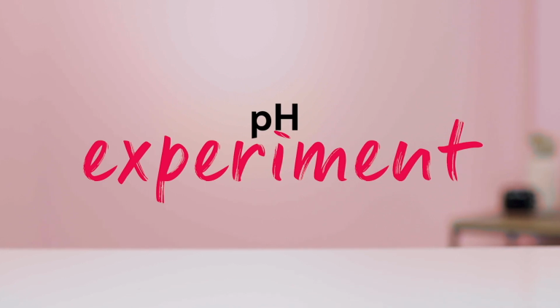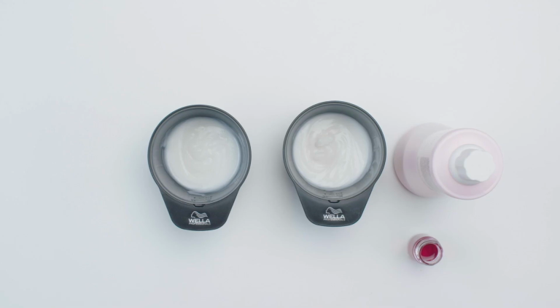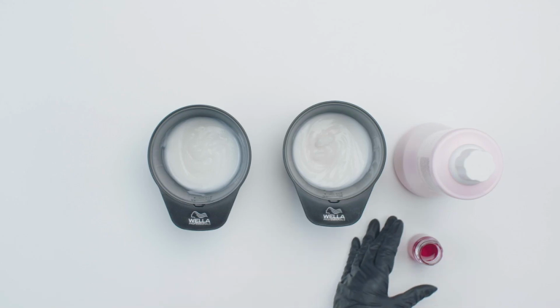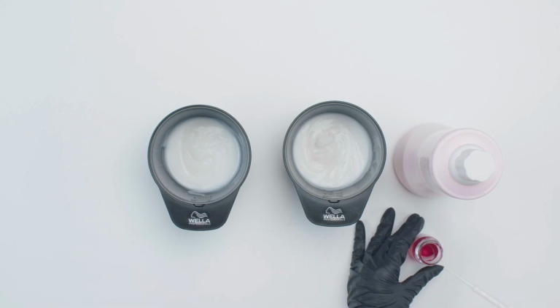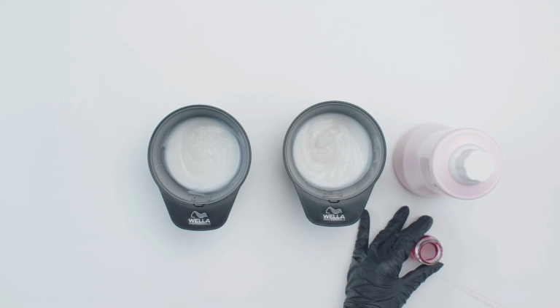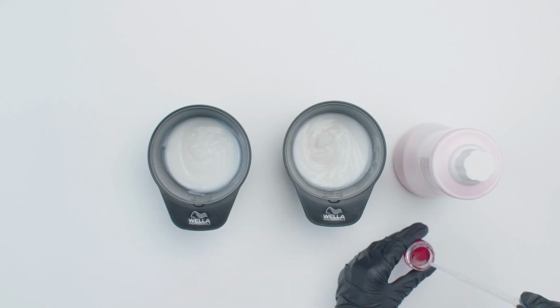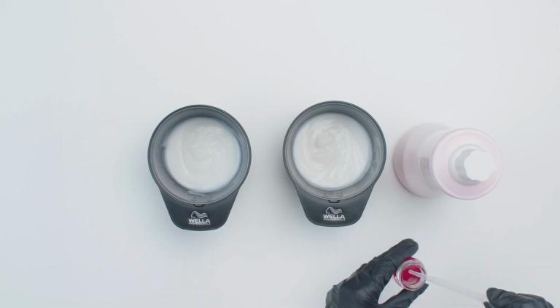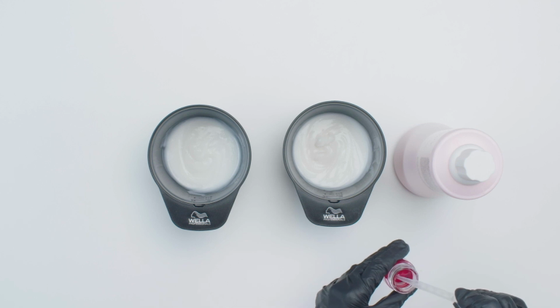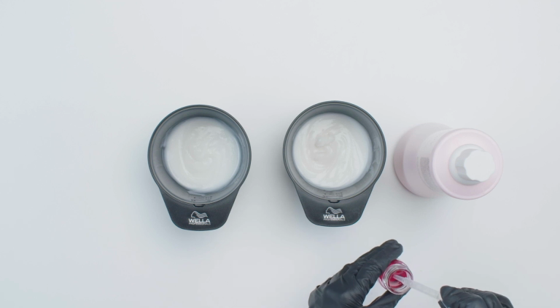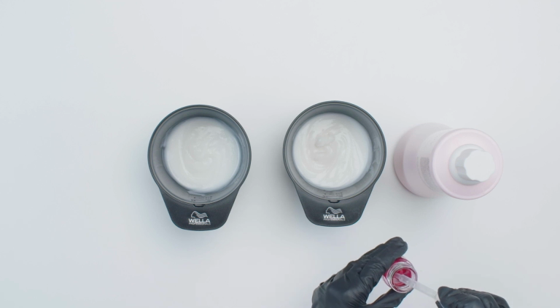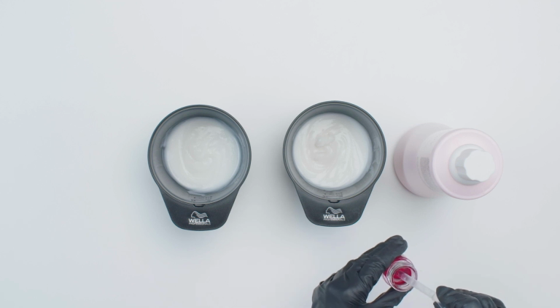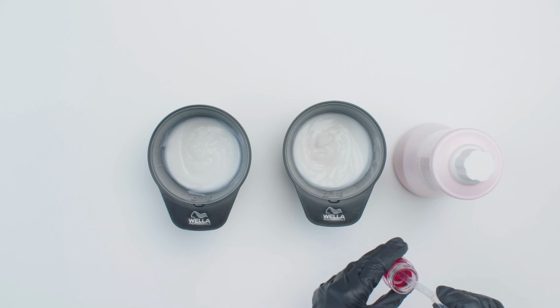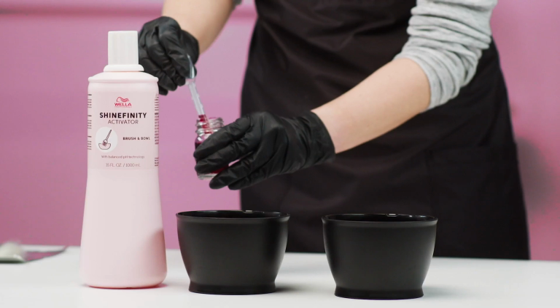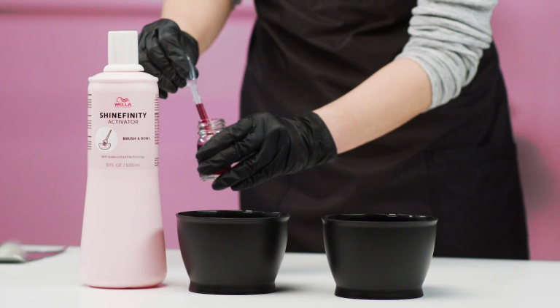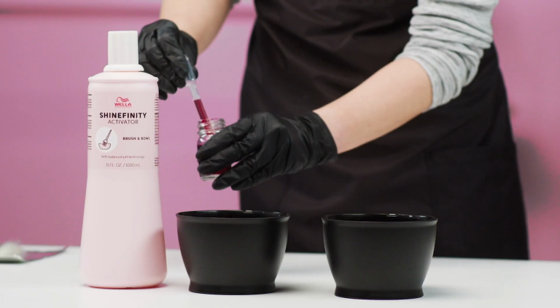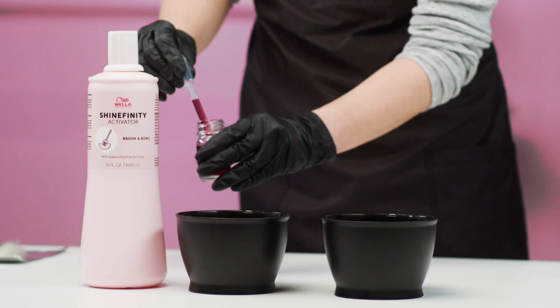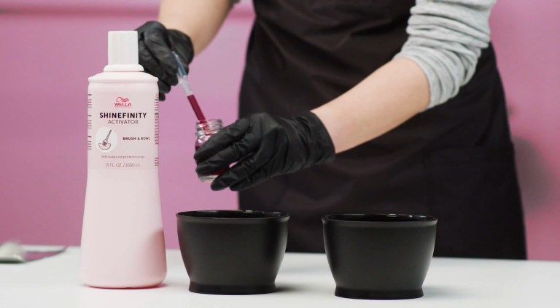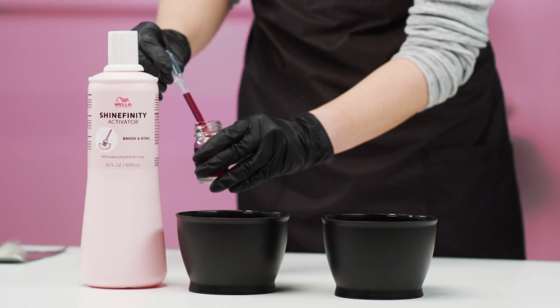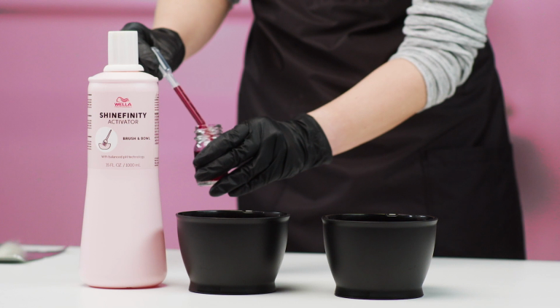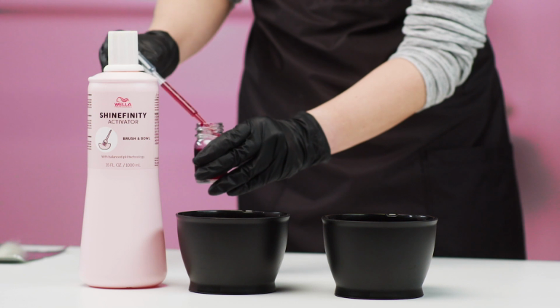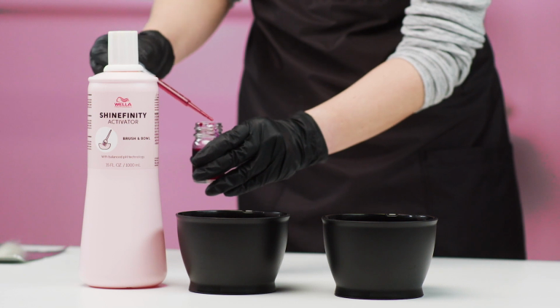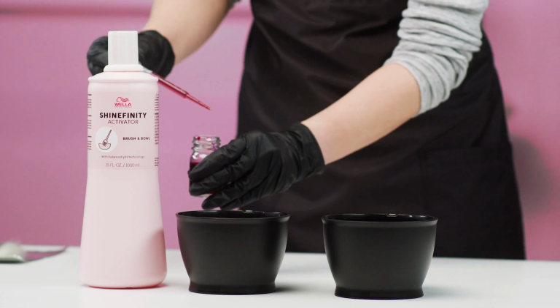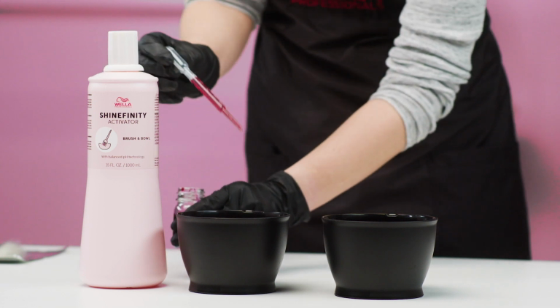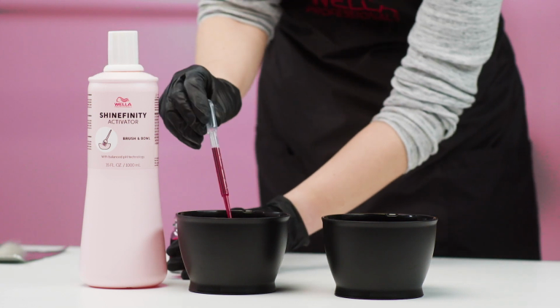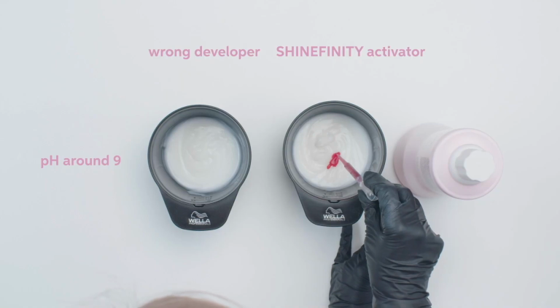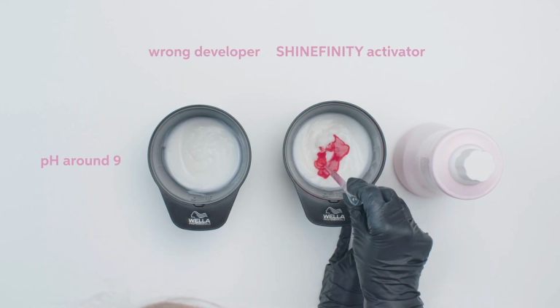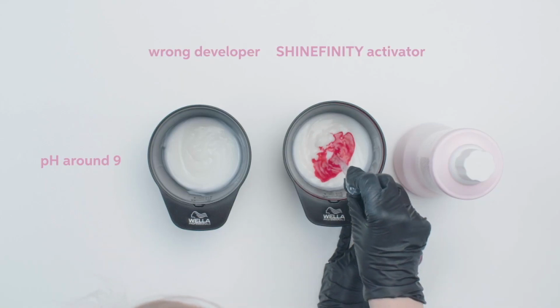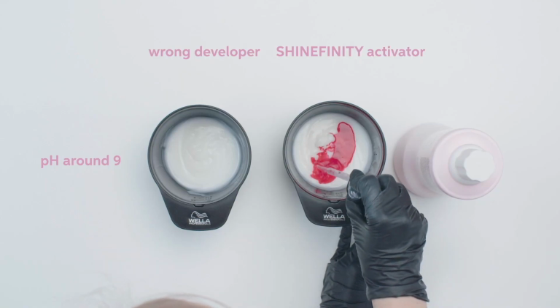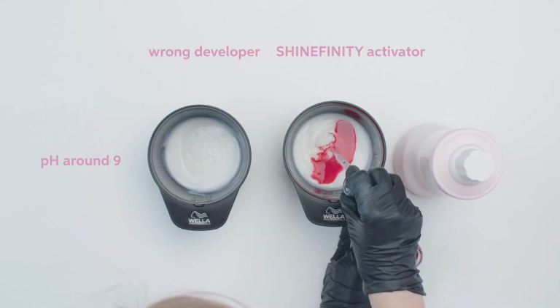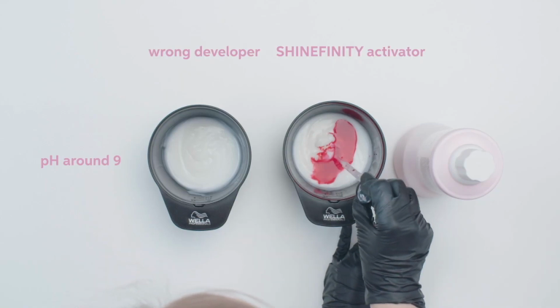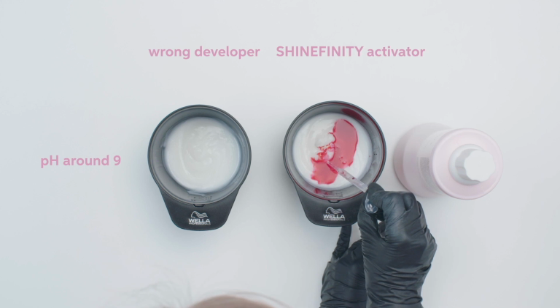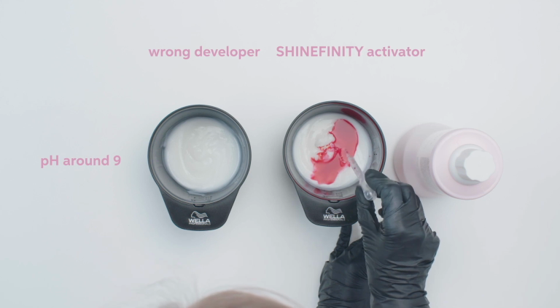In these two bowls, we have Shinefinity Clear 00-00. On the right side, it's mixed with the Shinefinity Activator. And on the left side, it's mixed with the wrong developer.